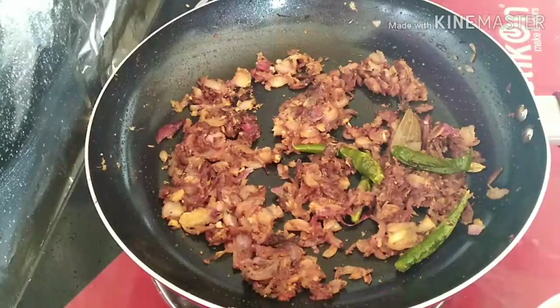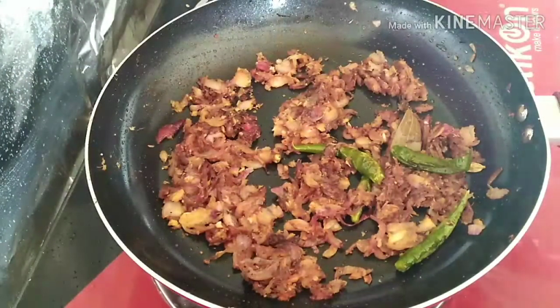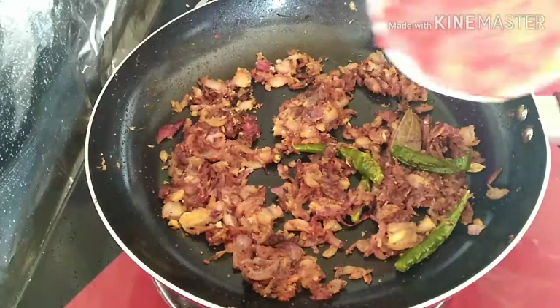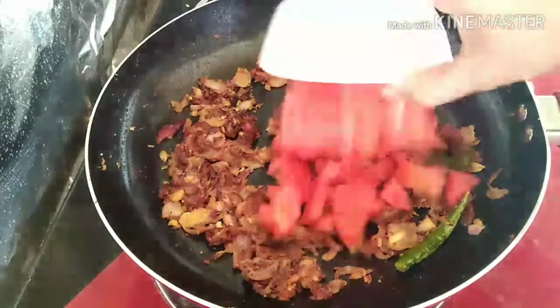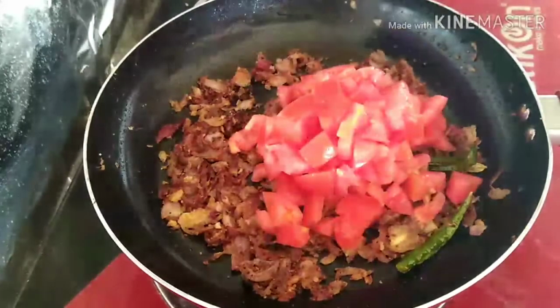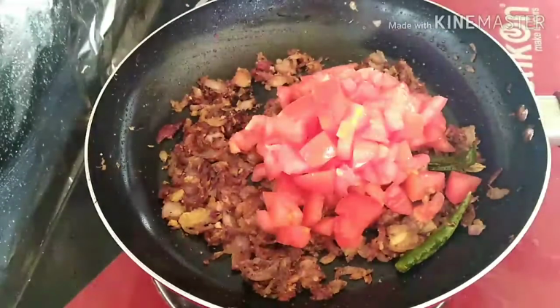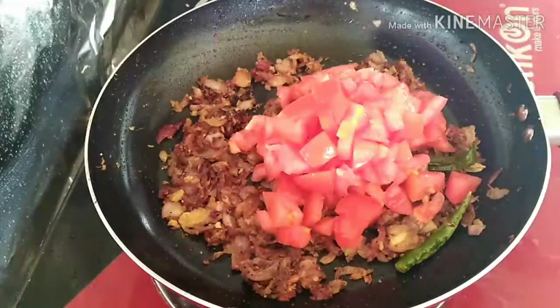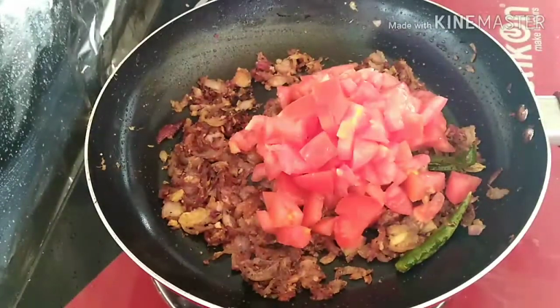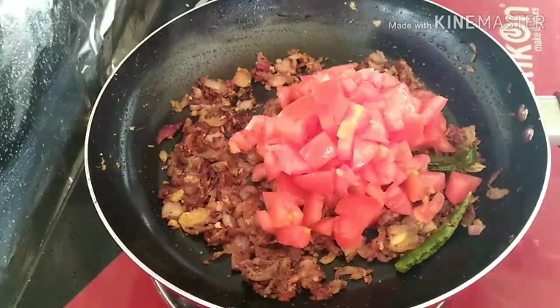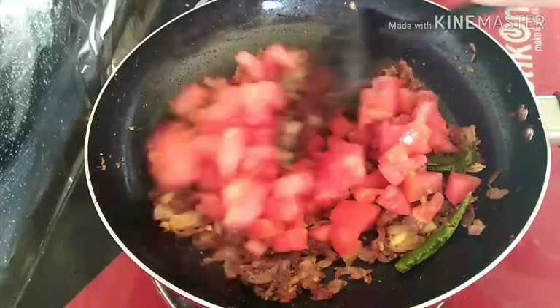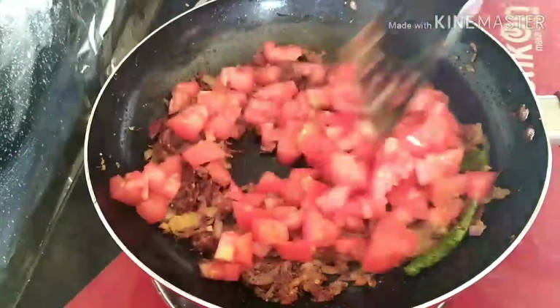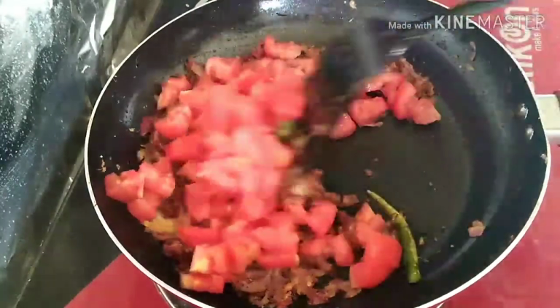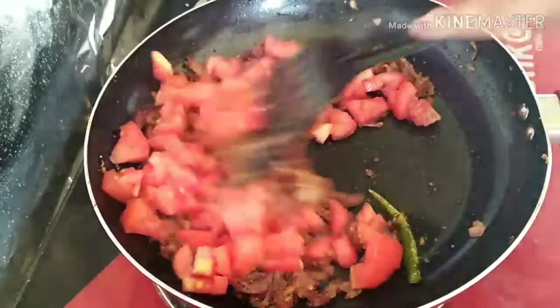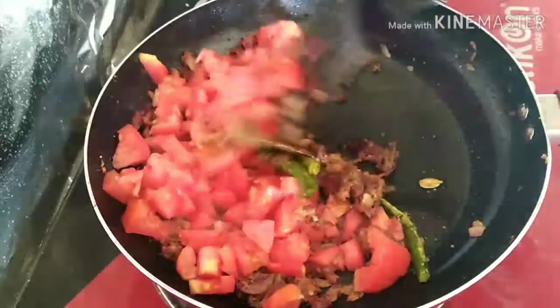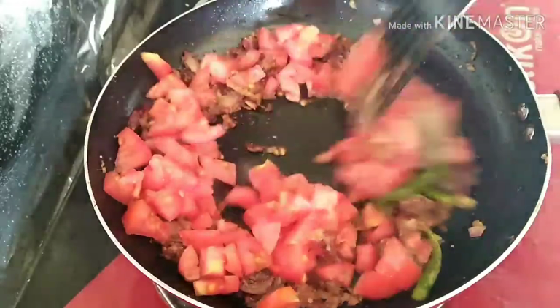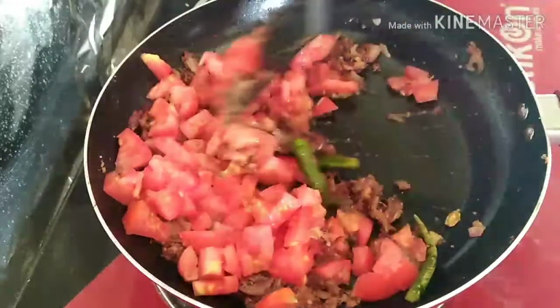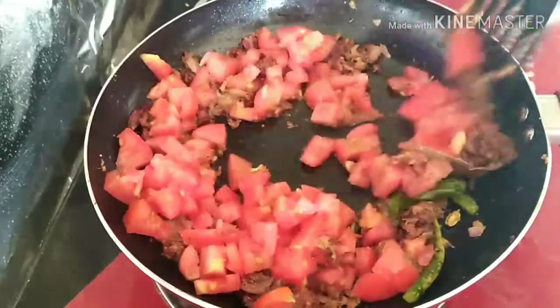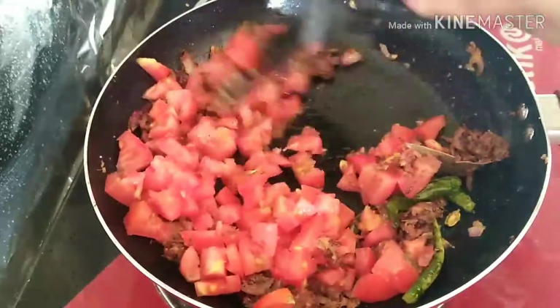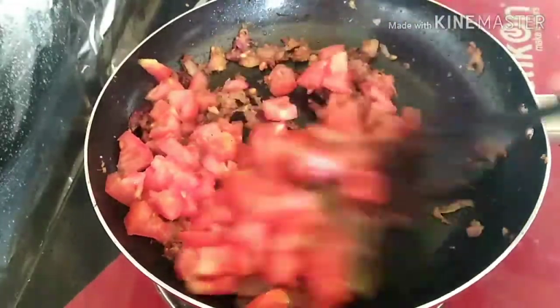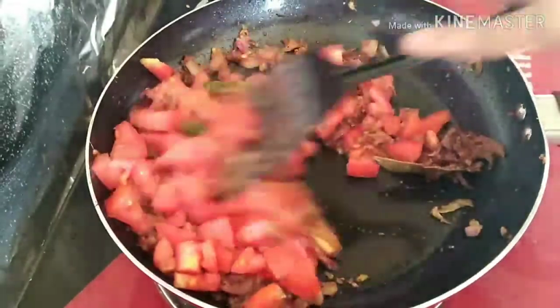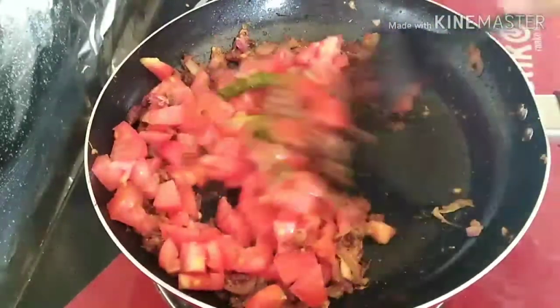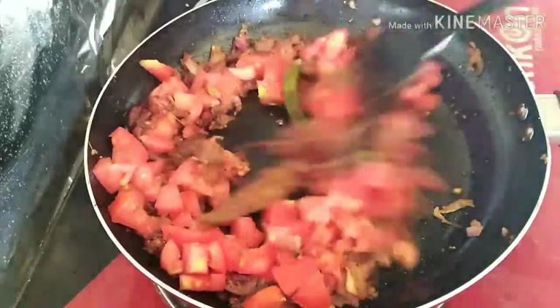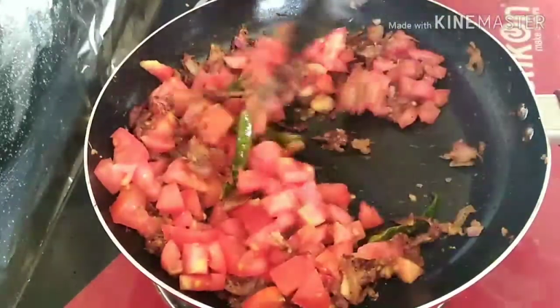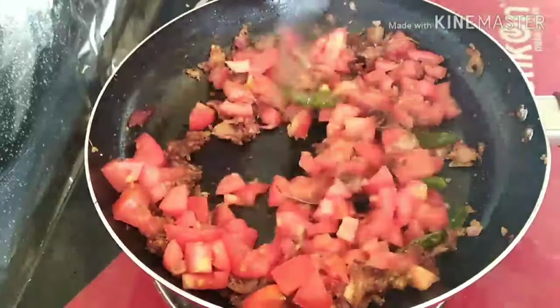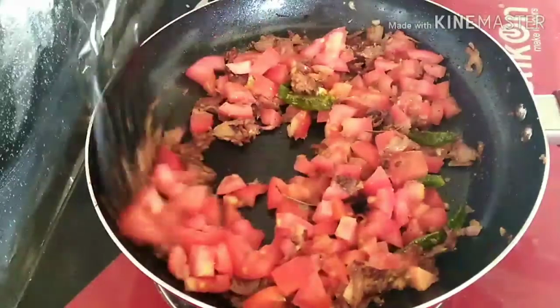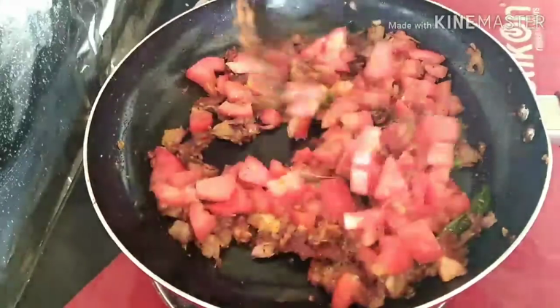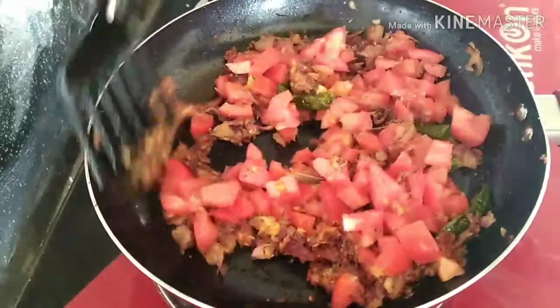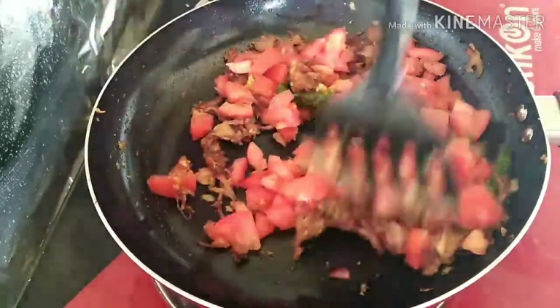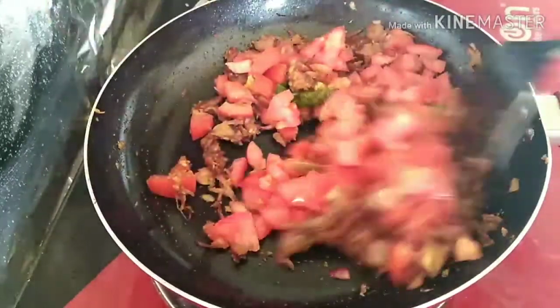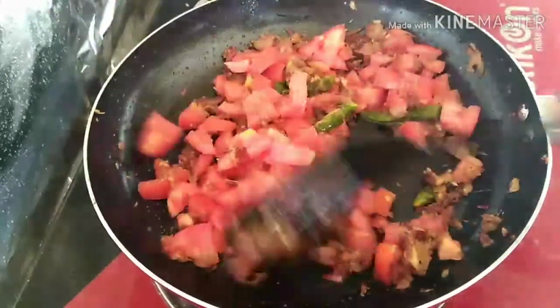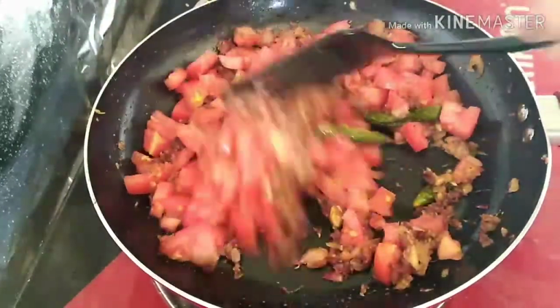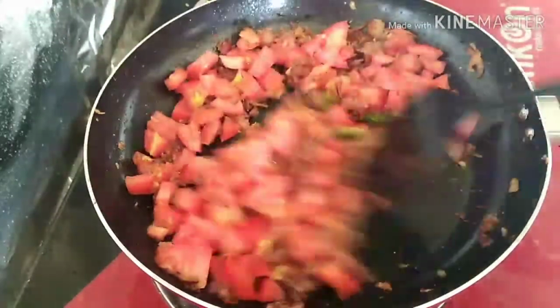After sautéing the spices, add the tomatoes and mix well. On medium flame, sauté it well. Cover the lid and let it cook.